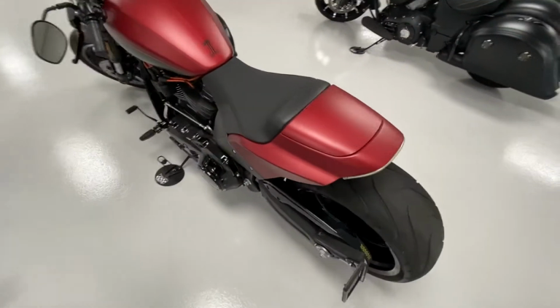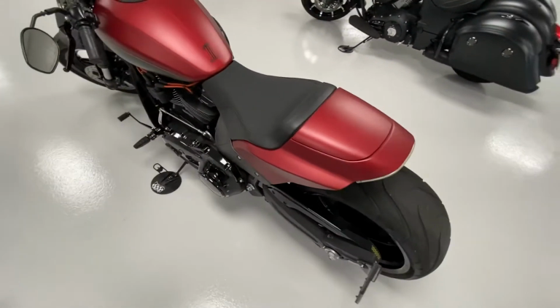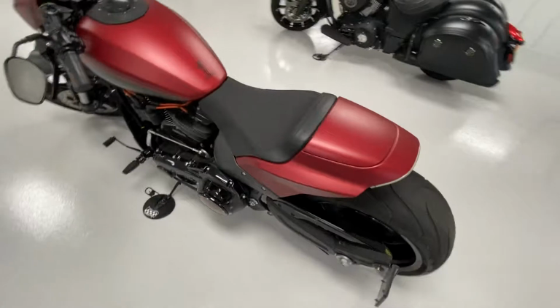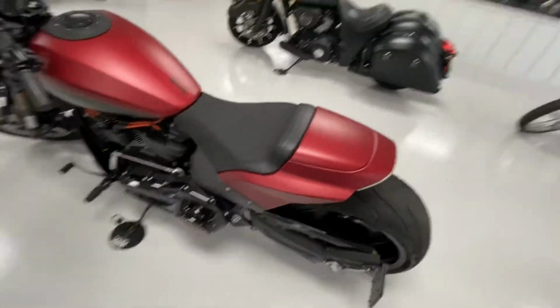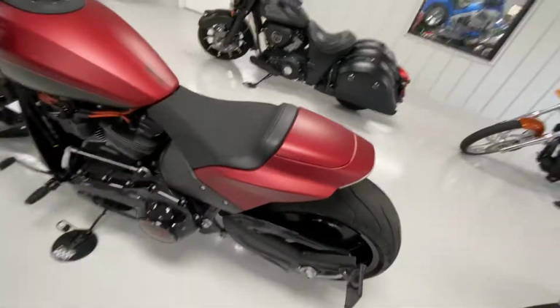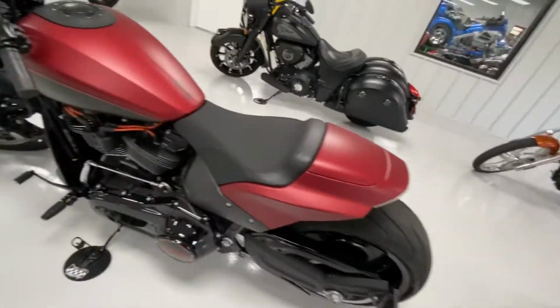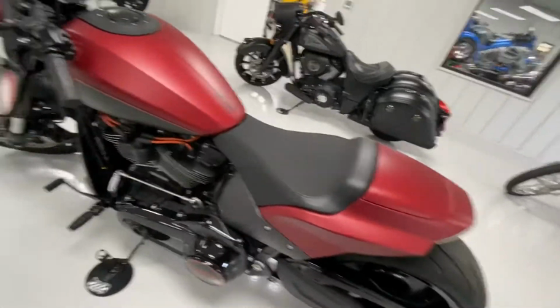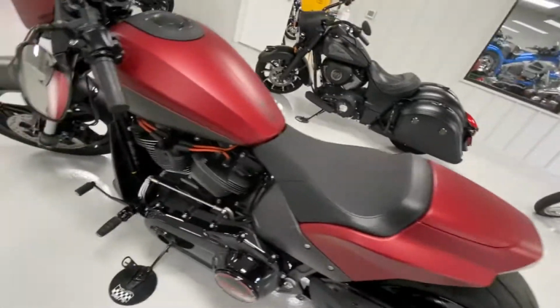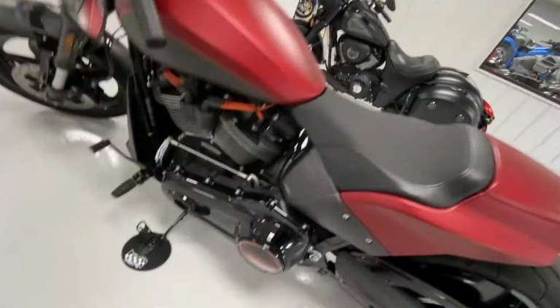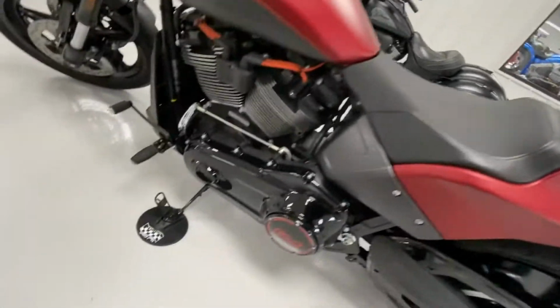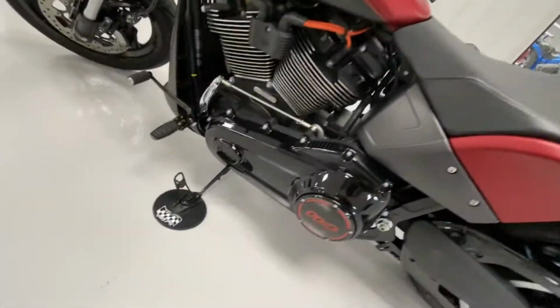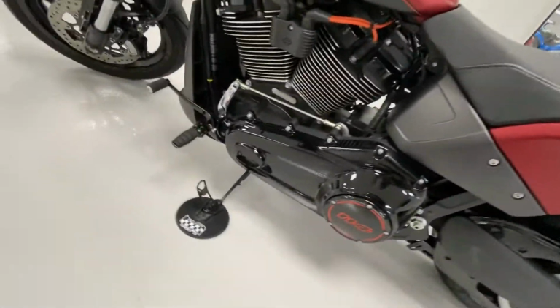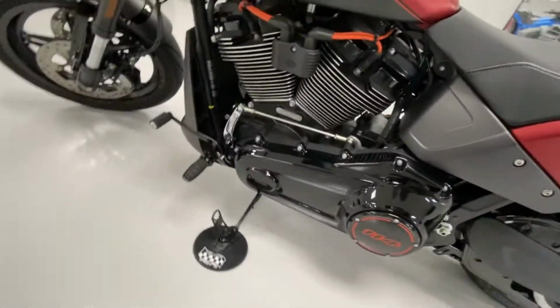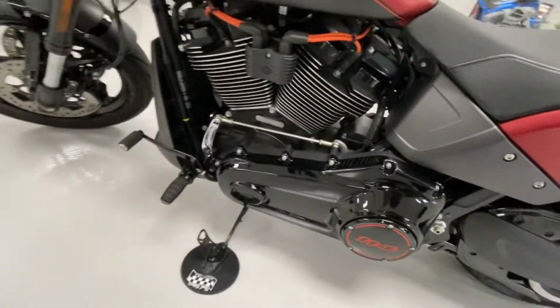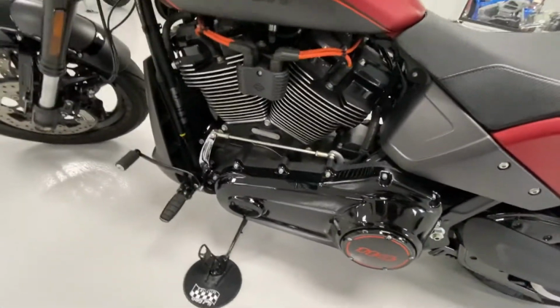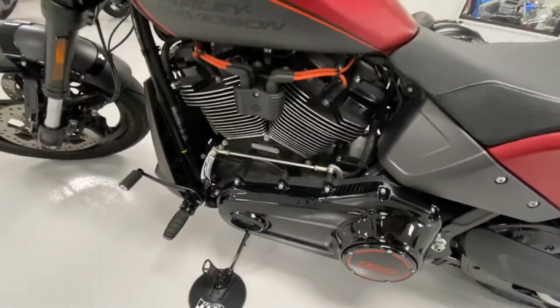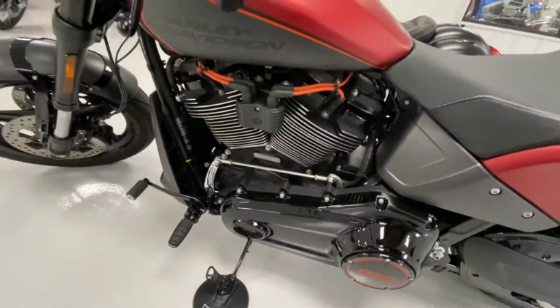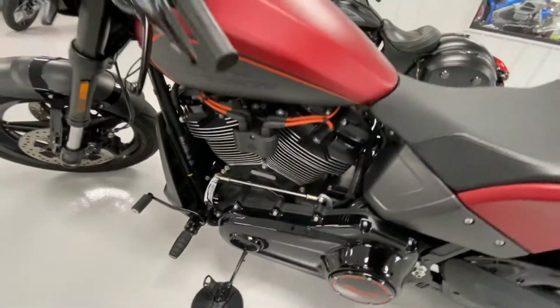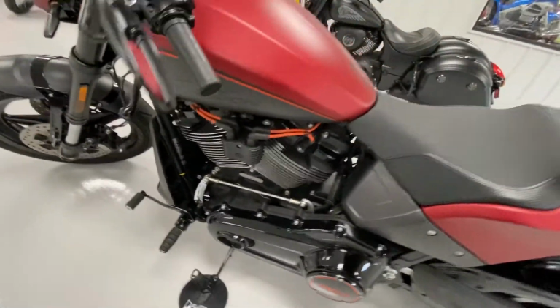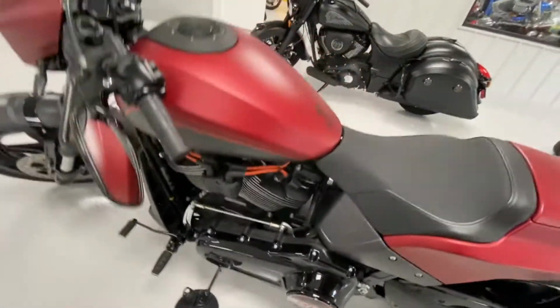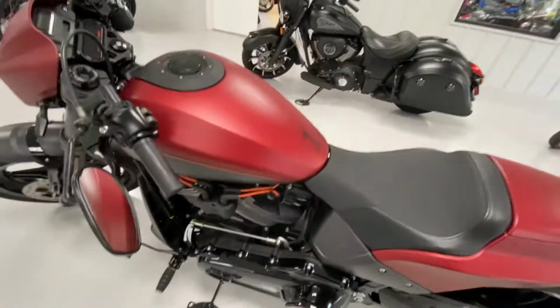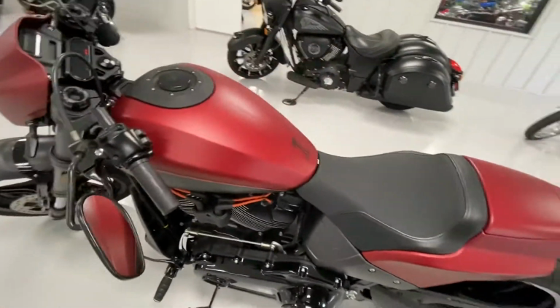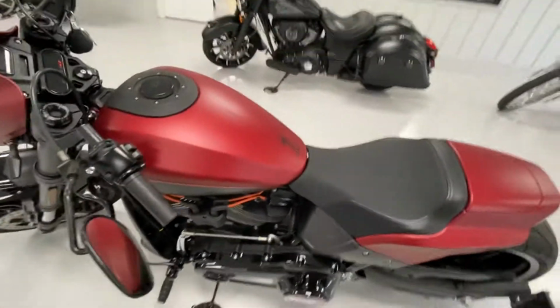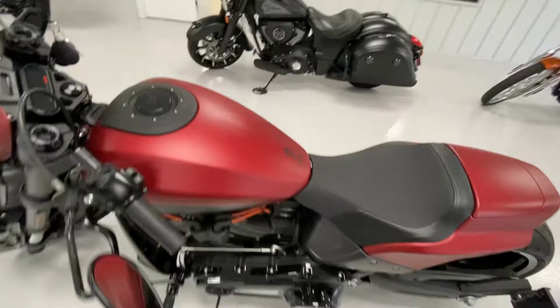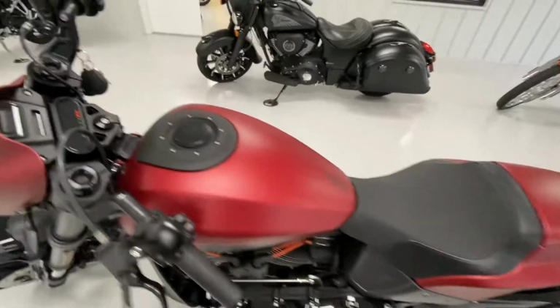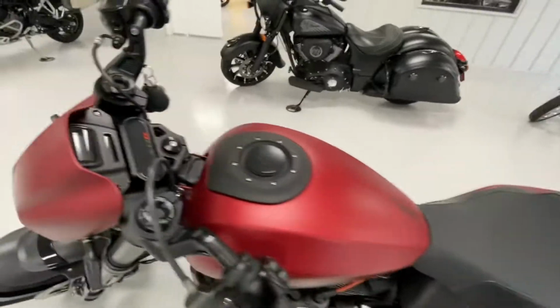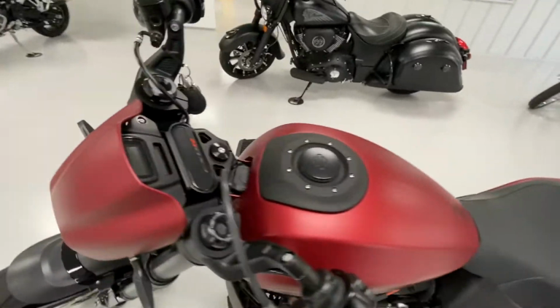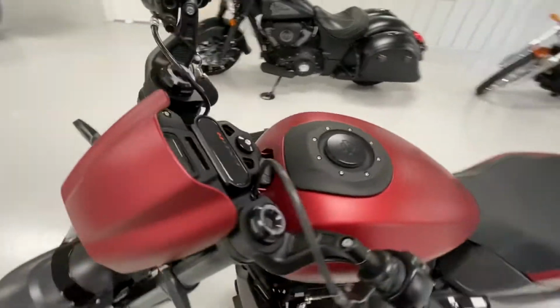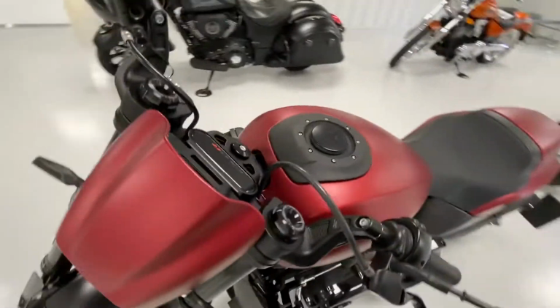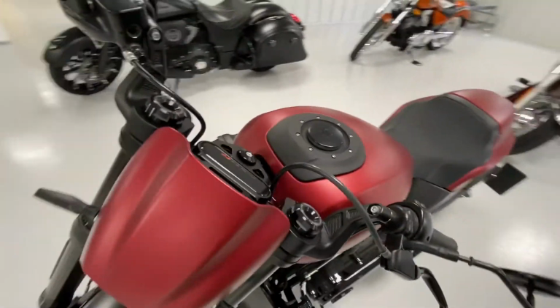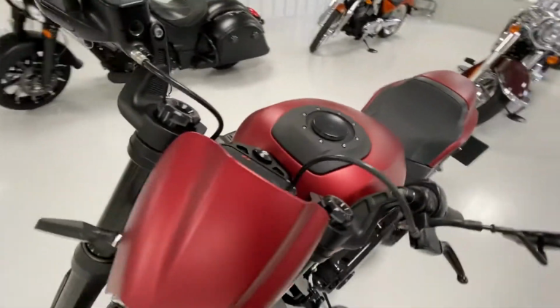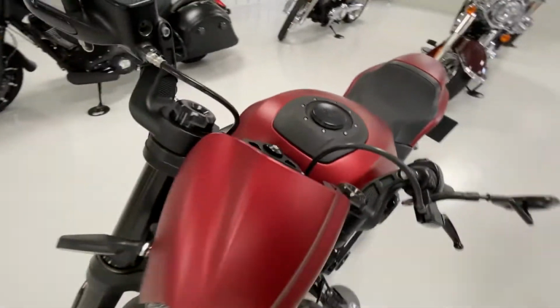I'll do a quick walk around just to show you the features. There's the 114 tag, forward controls. All the panels are clean and clear.